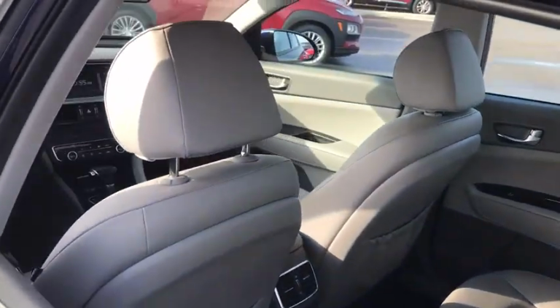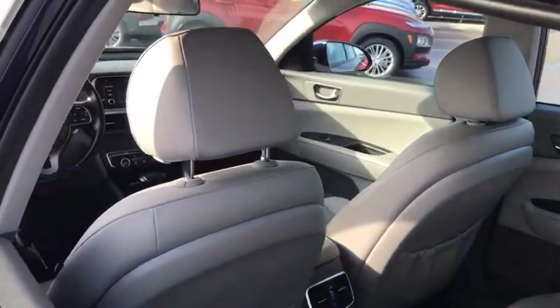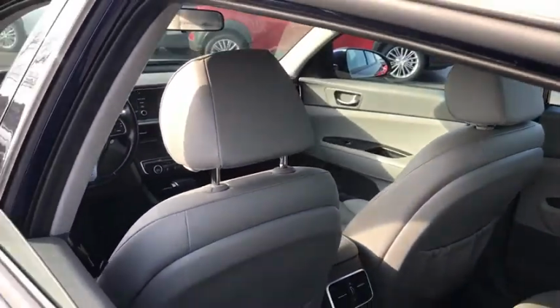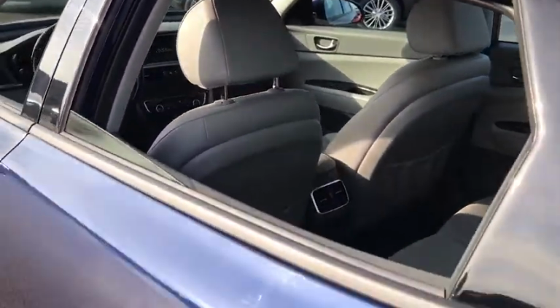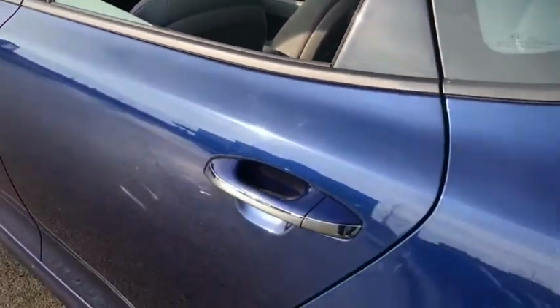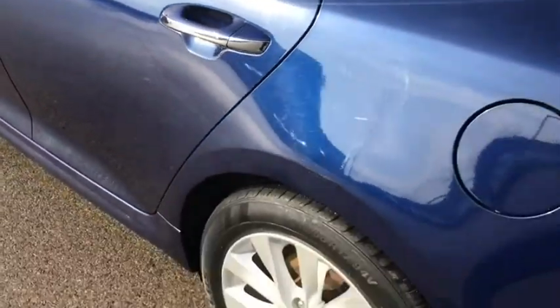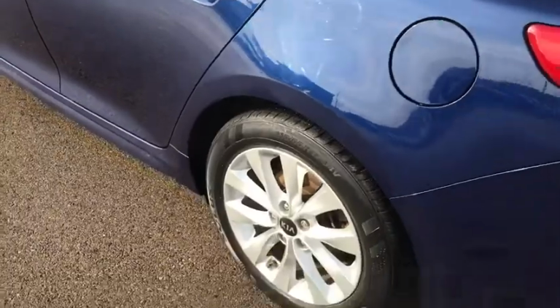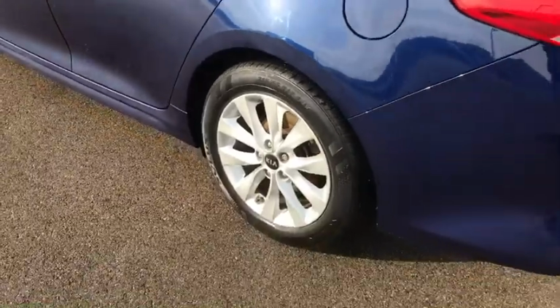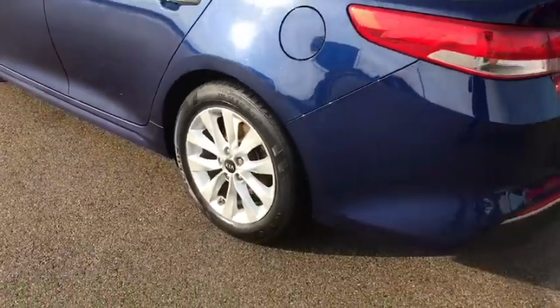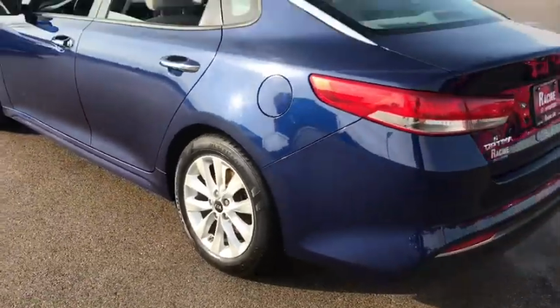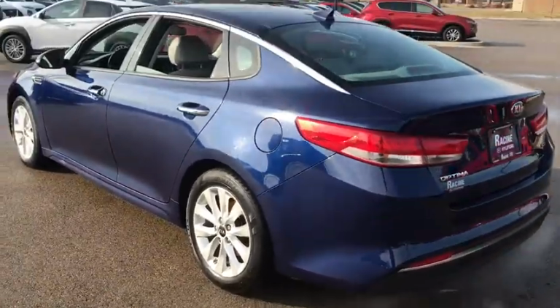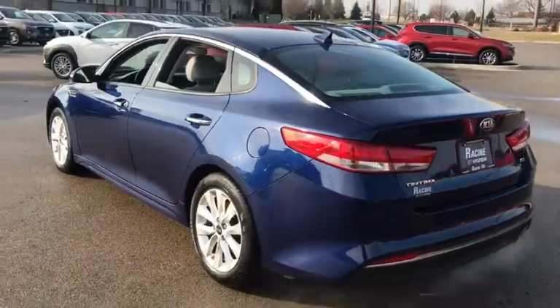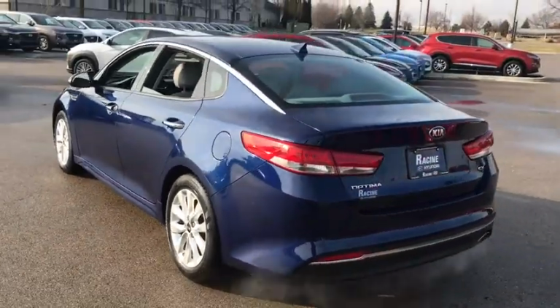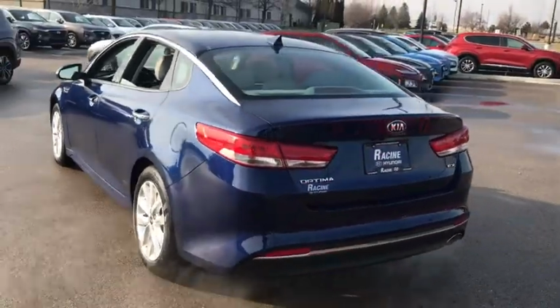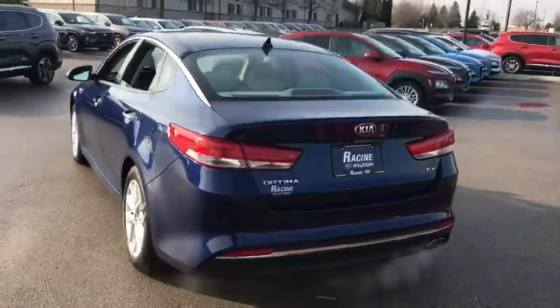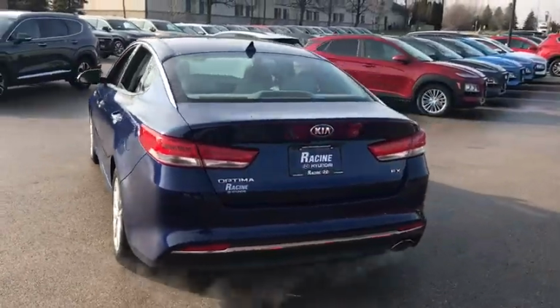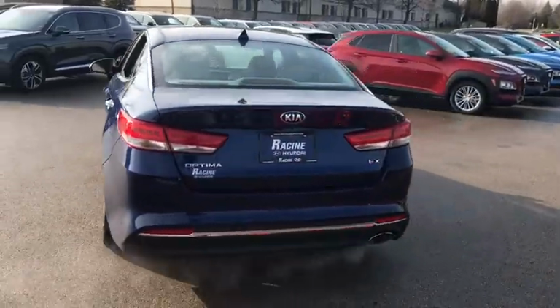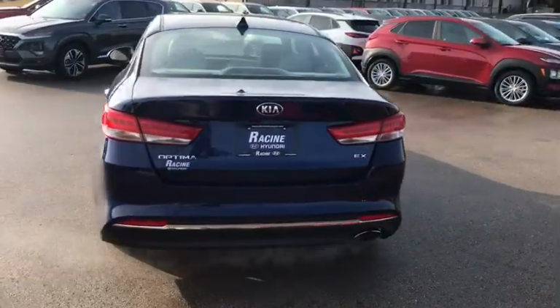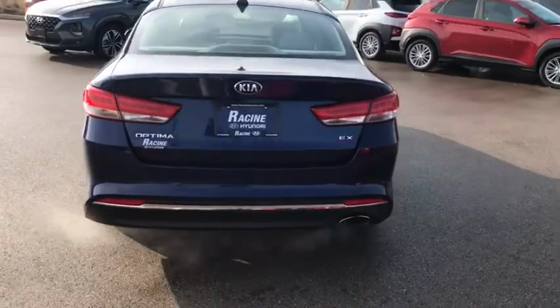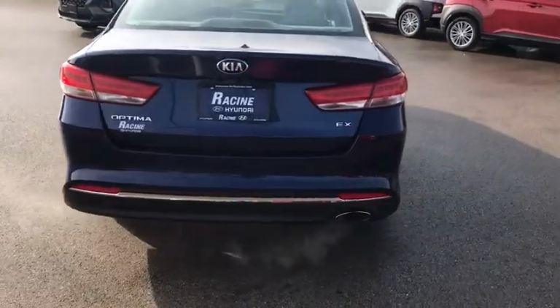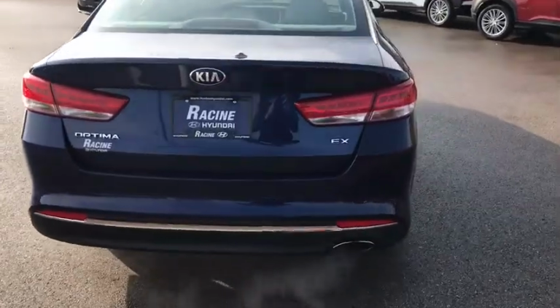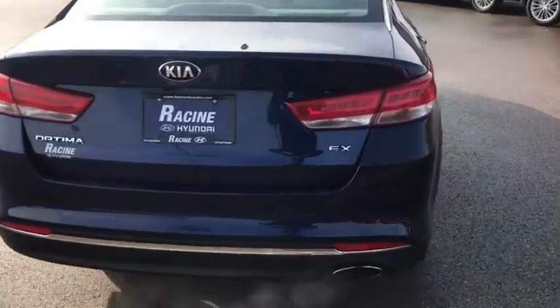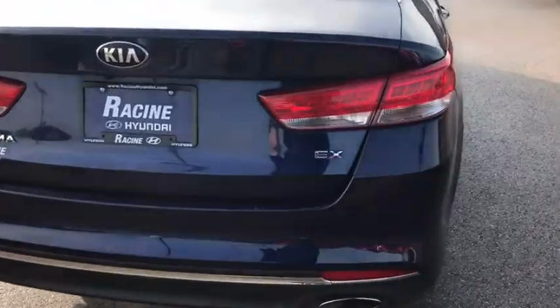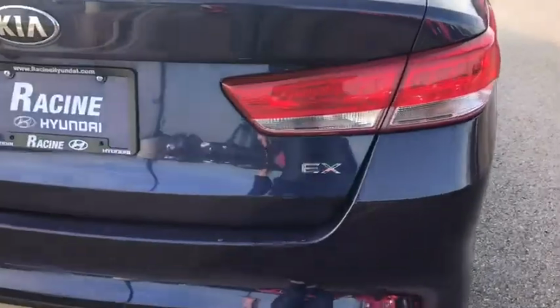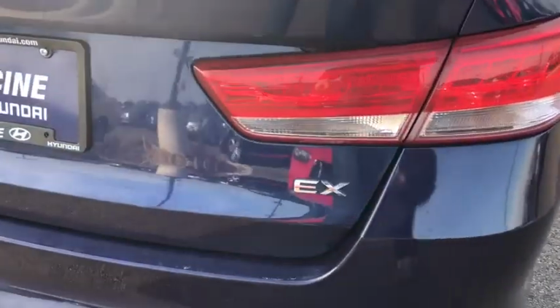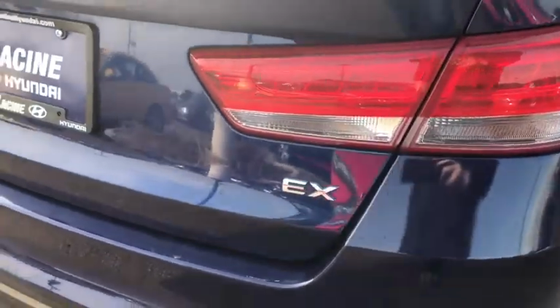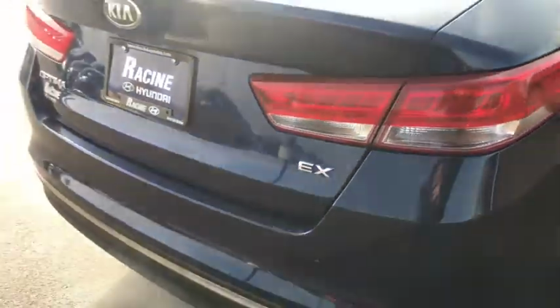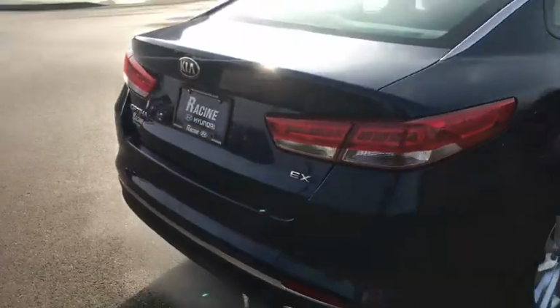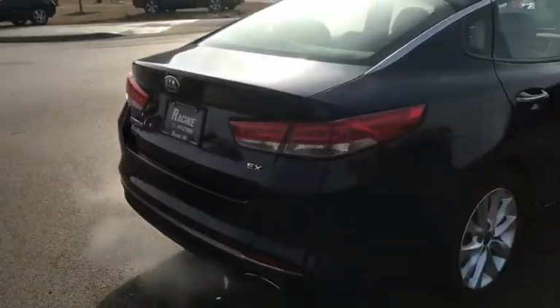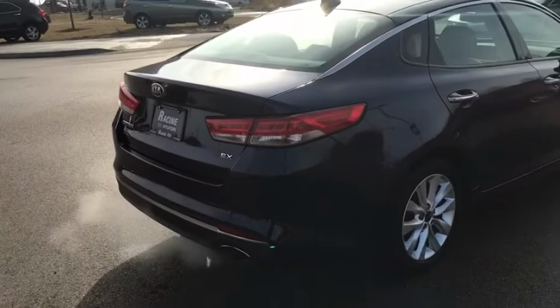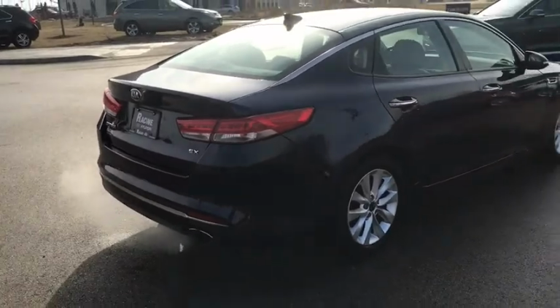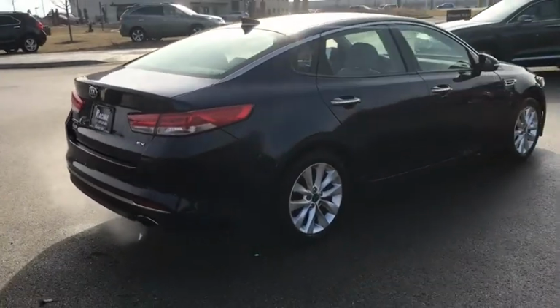Aluminum wheels, keyless start, floor mats, four-wheel disc brakes, cruise control, front-wheel drive, climate control, AM-FM stereo radio. Take this vehicle for a spin and see why so many shoppers are now proud owners.